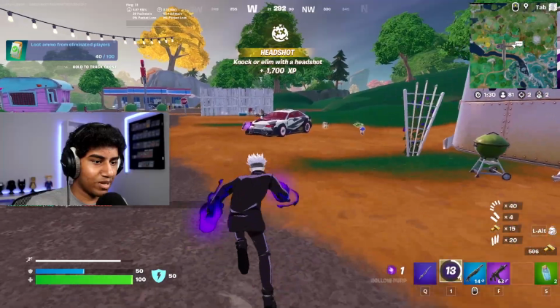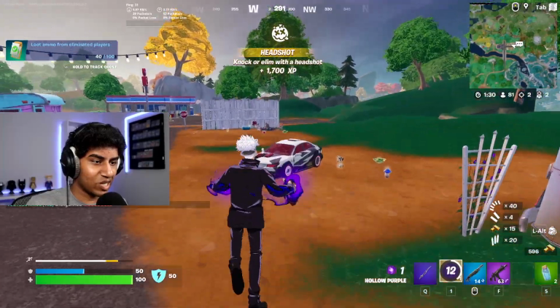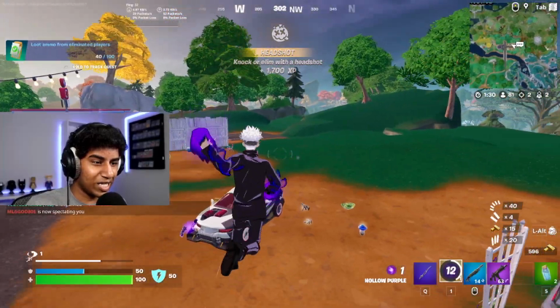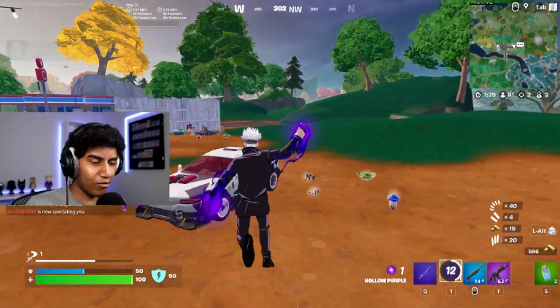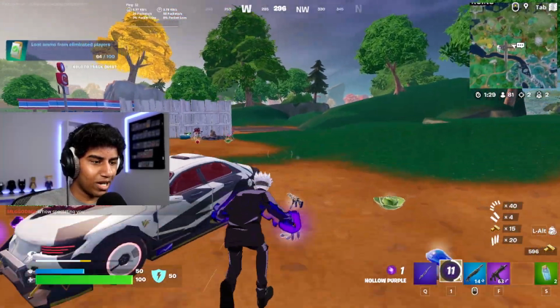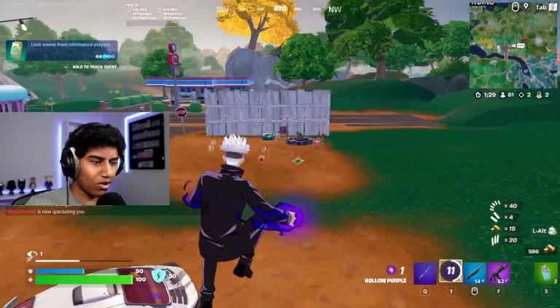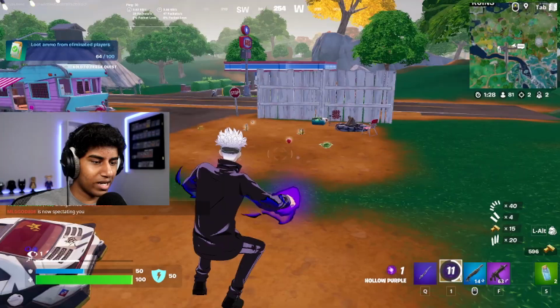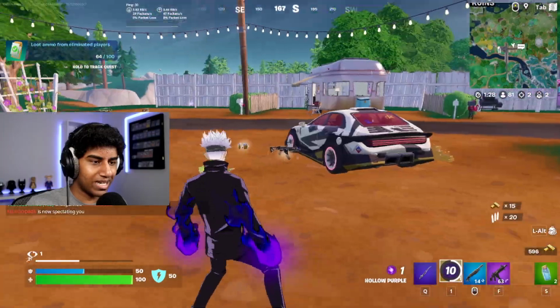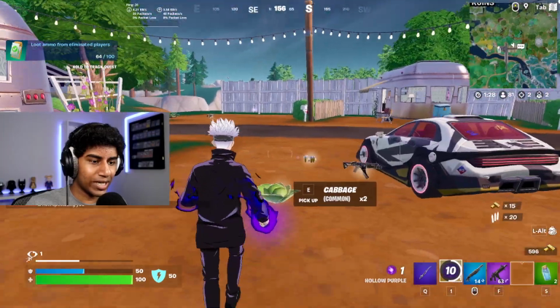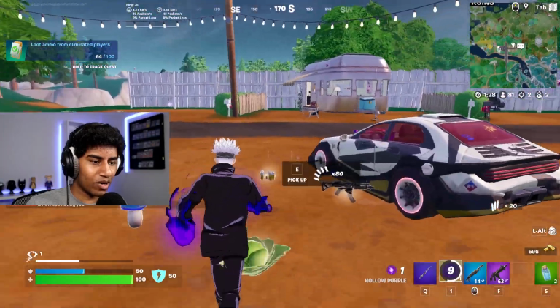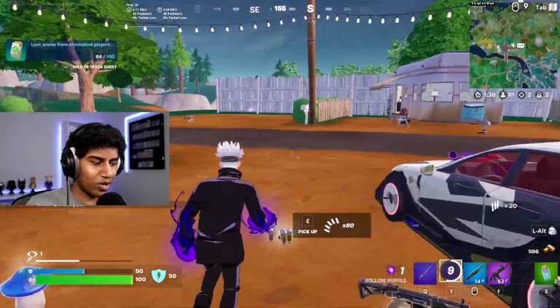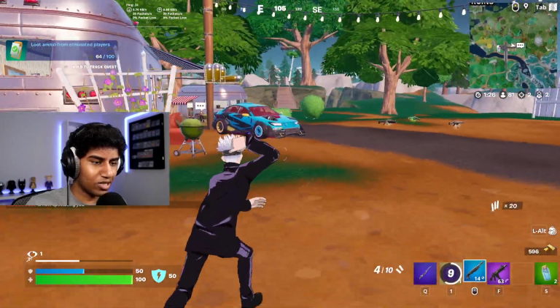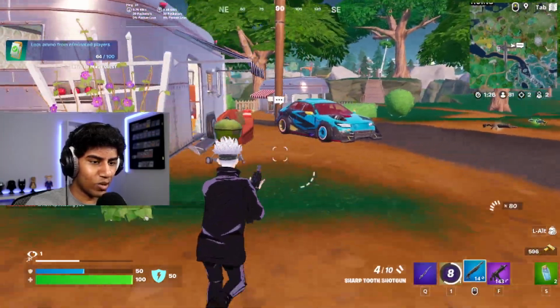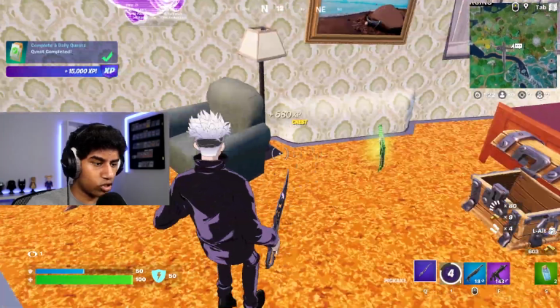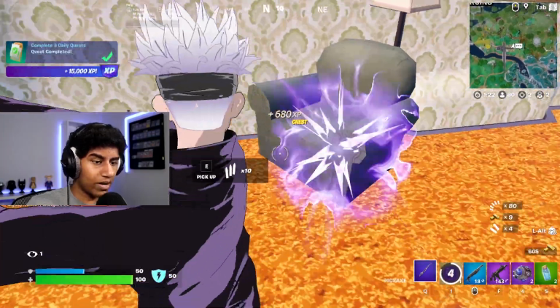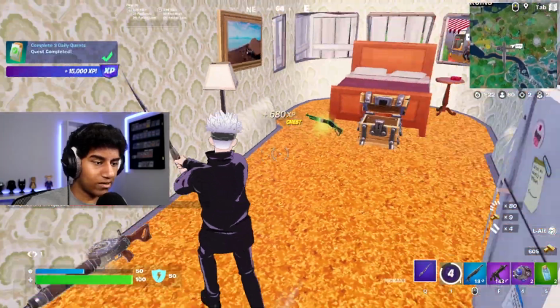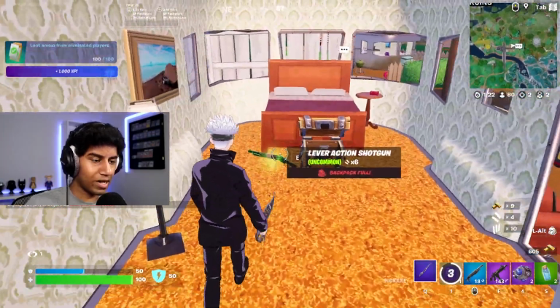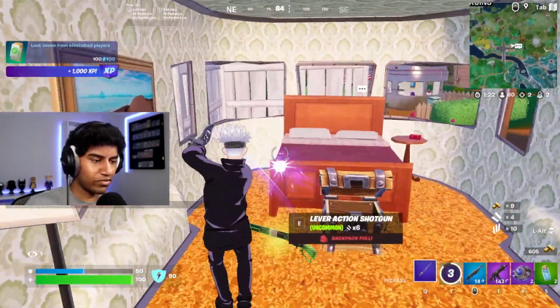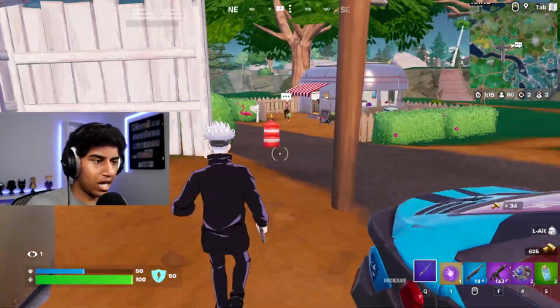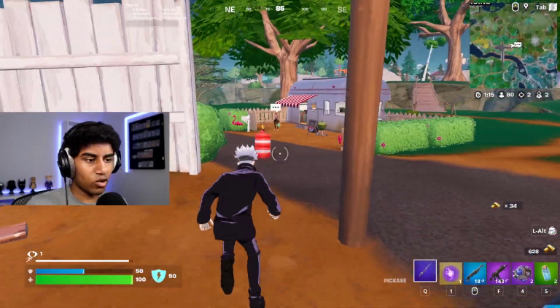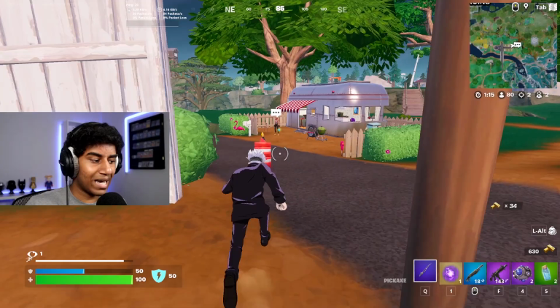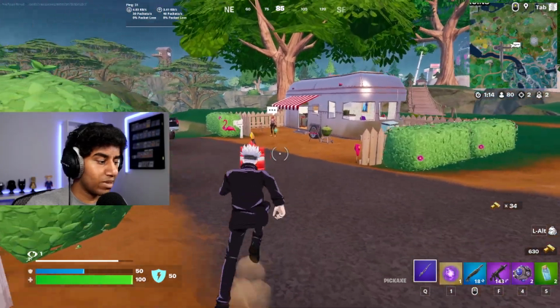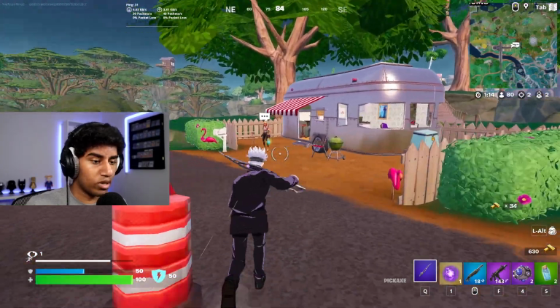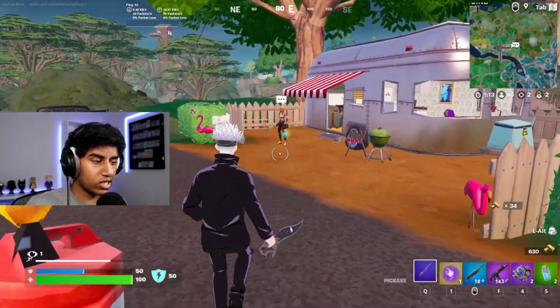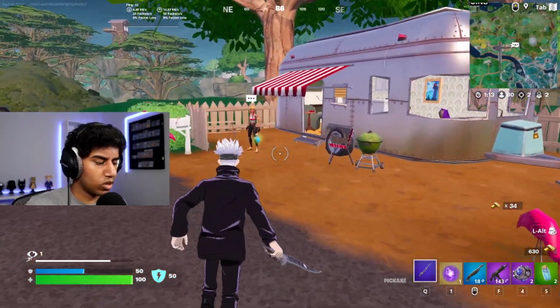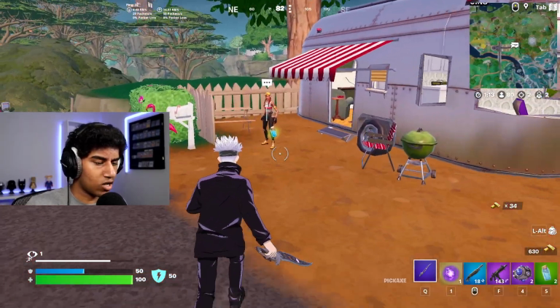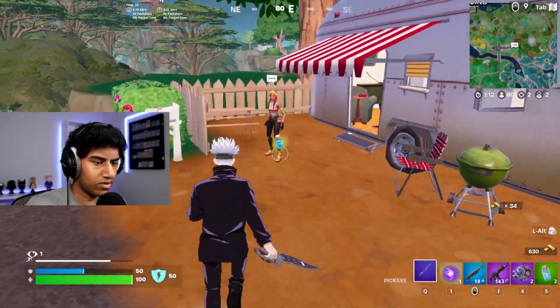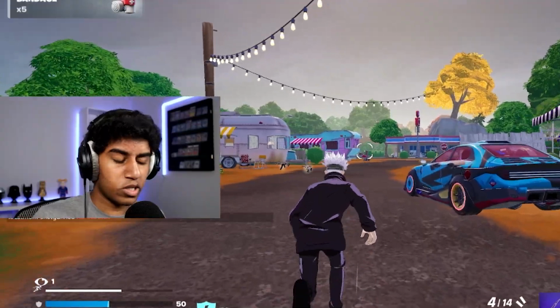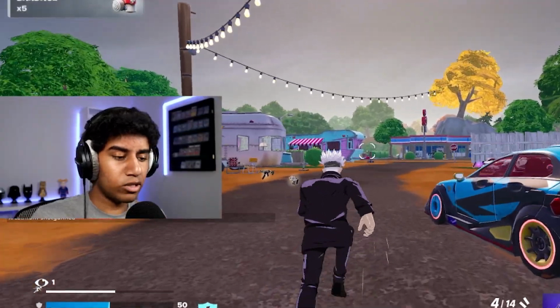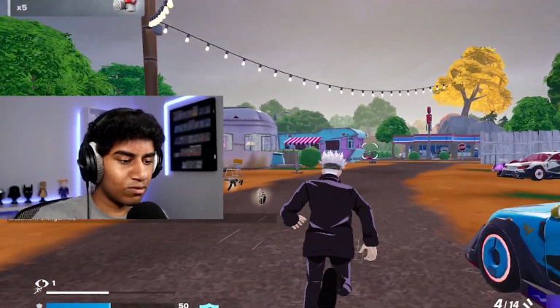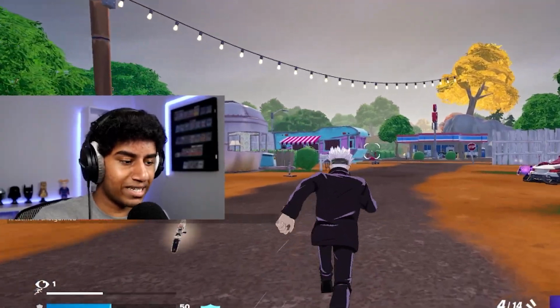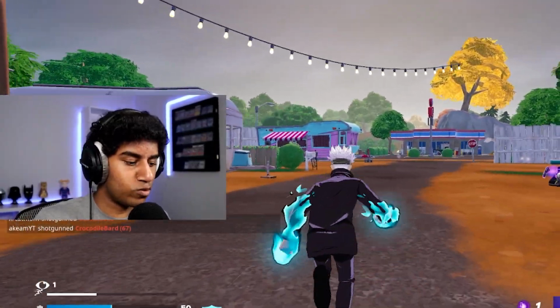This mythic is crazy powerful — look how far it went. This entire trailer park is pretty much destroyed. Shockwaves are definitely going to be our best friend. In order to escape this mythic, the only thing that can save you are shockwaves. So hollow purple is pretty much just a reskin Deku Smash.